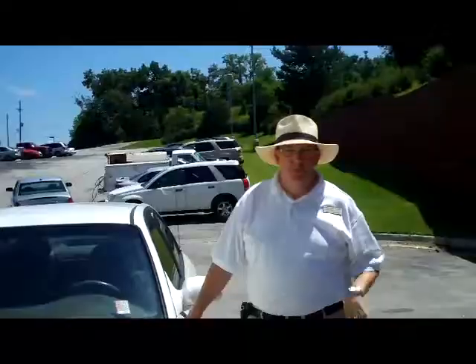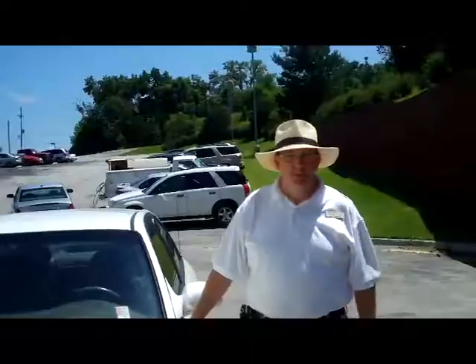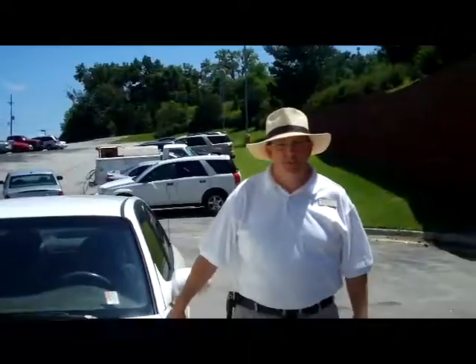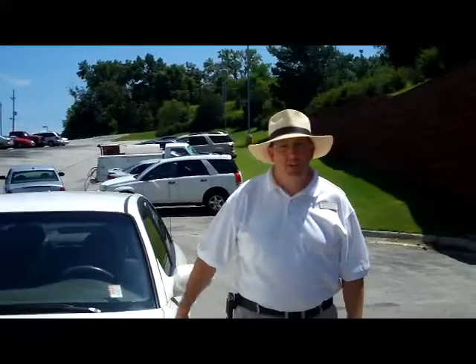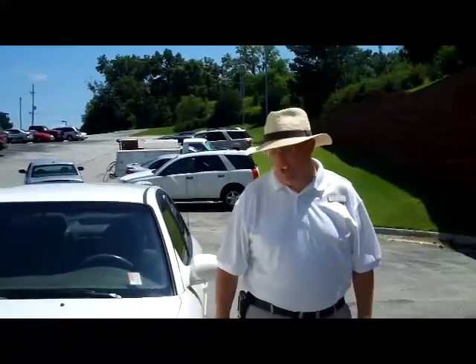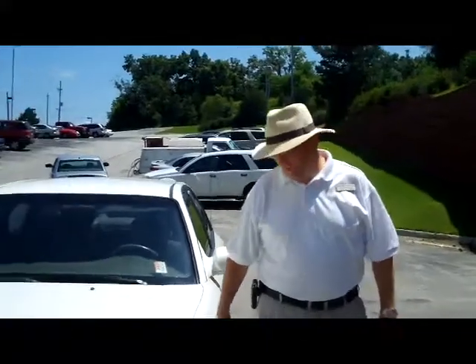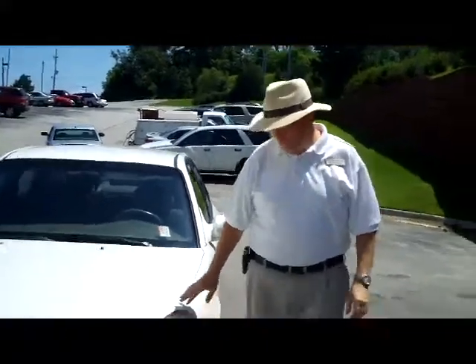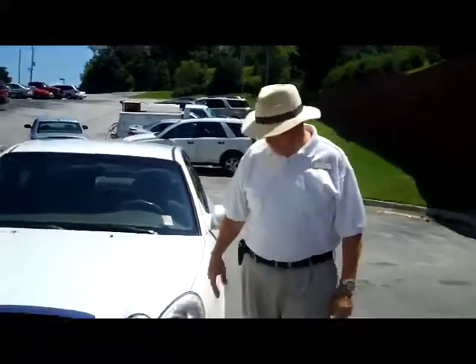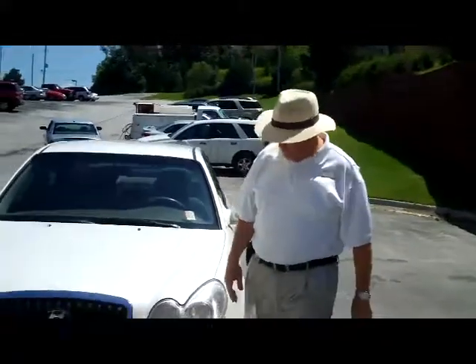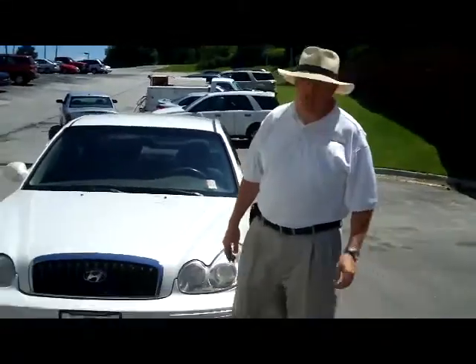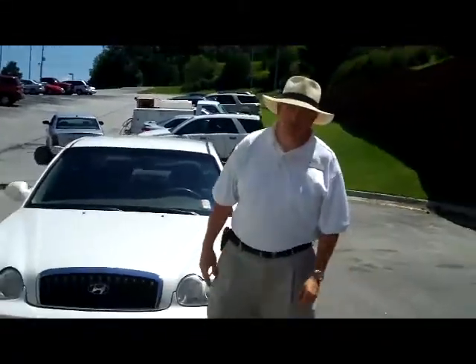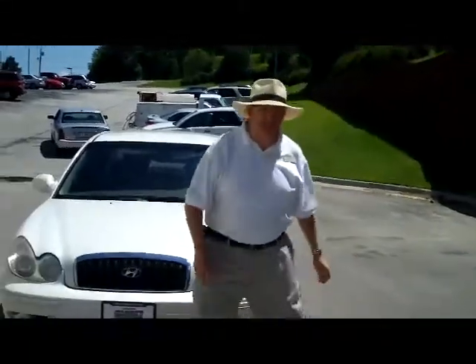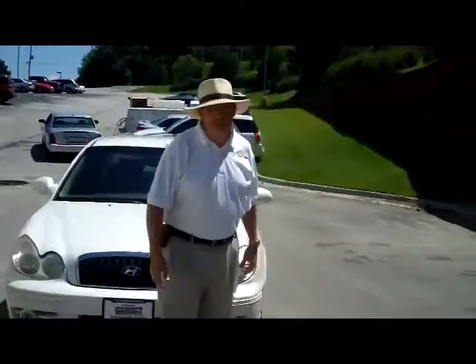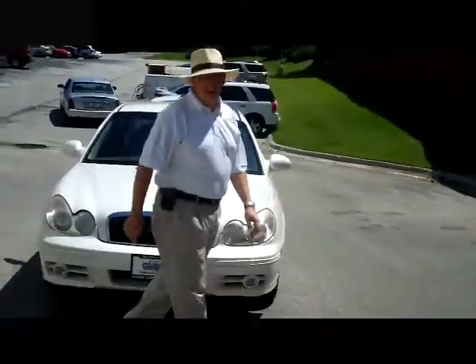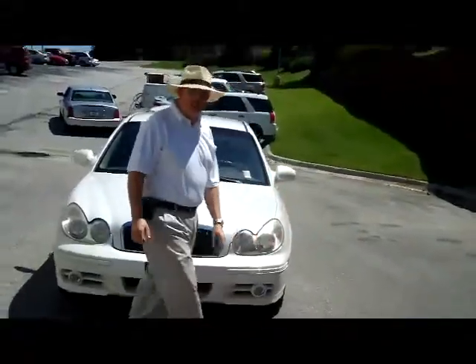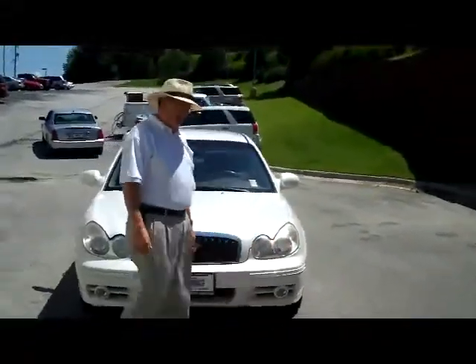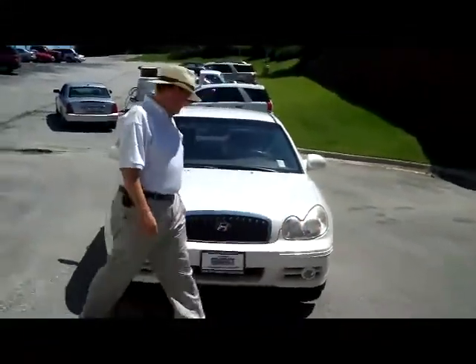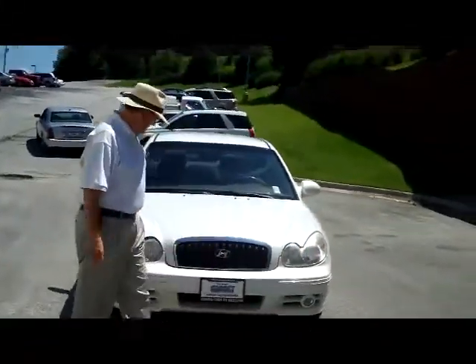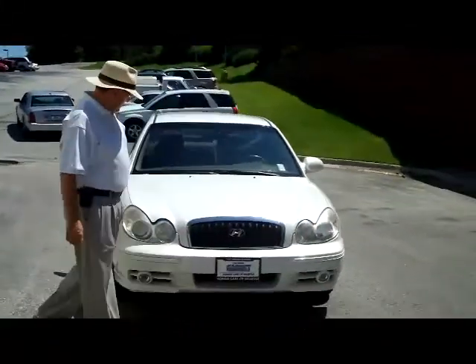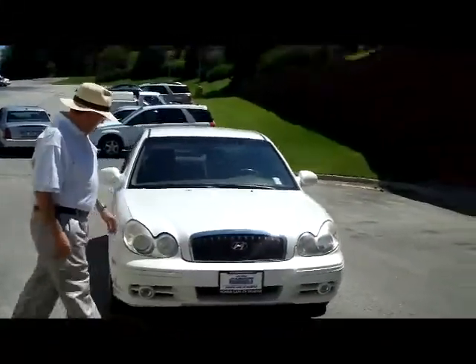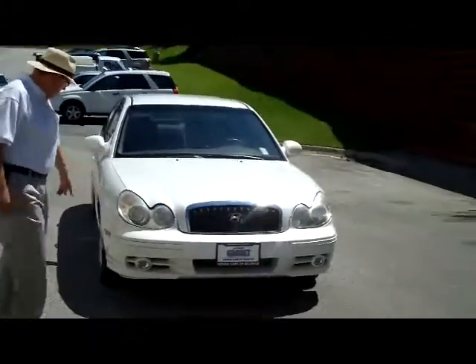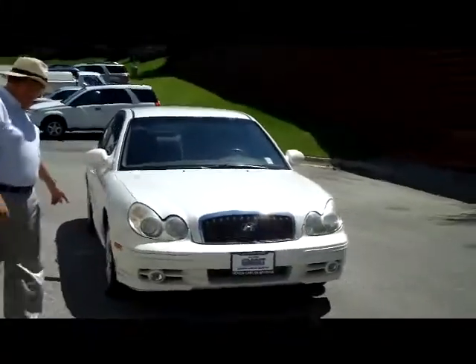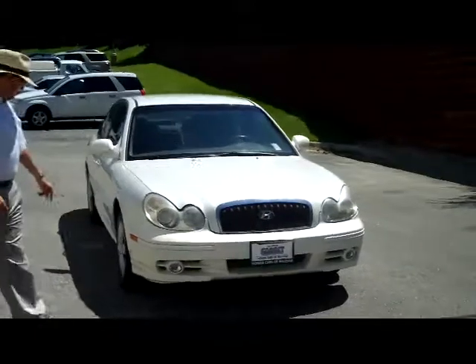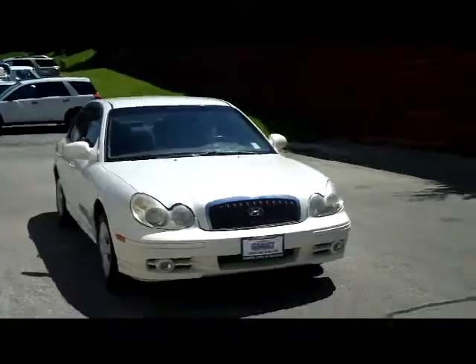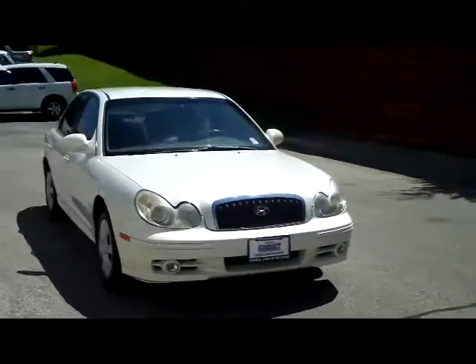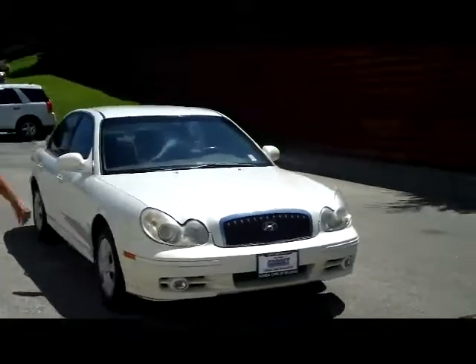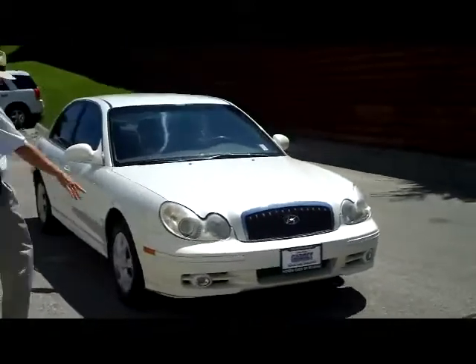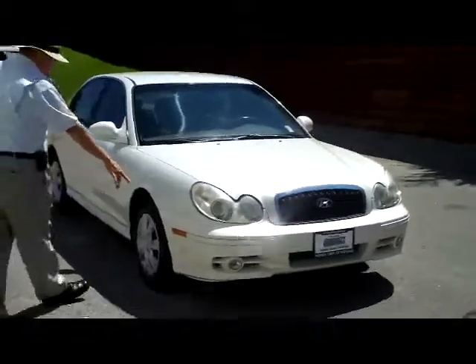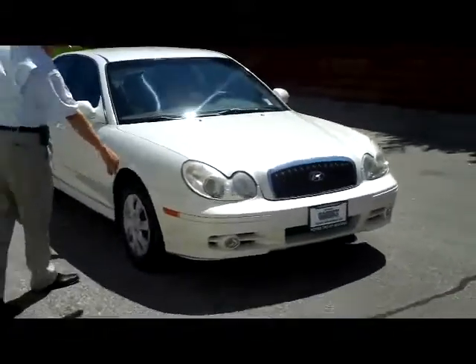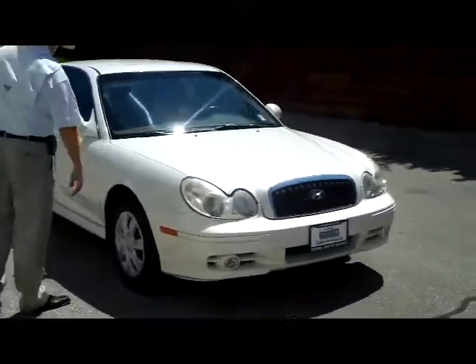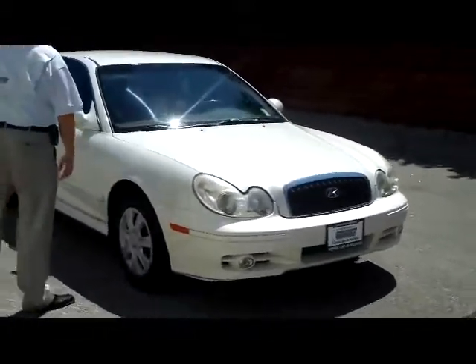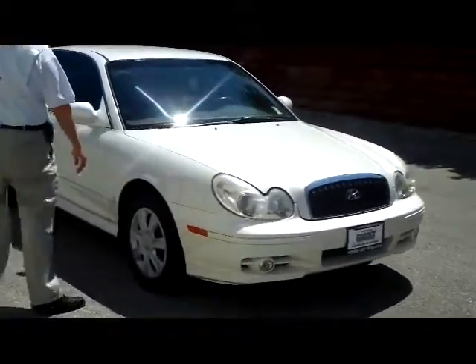Brian Kelly here for Honda Giant, here to show you this 2002 Hyundai Sonata GLS. It's four-wheel drive, and you have your five mile-an-hour bumpers in the front and the back.